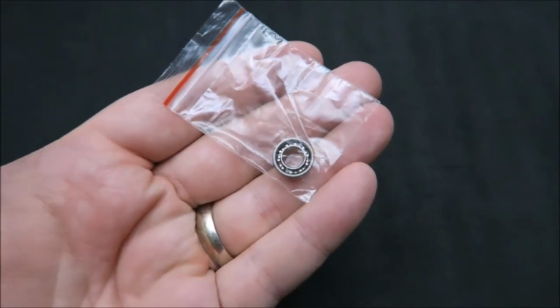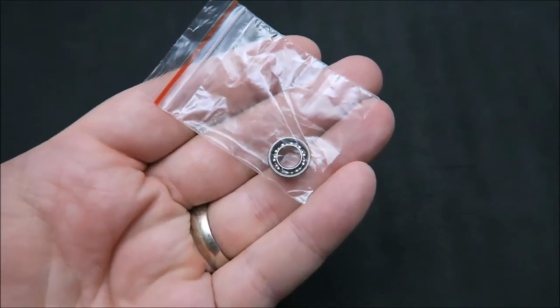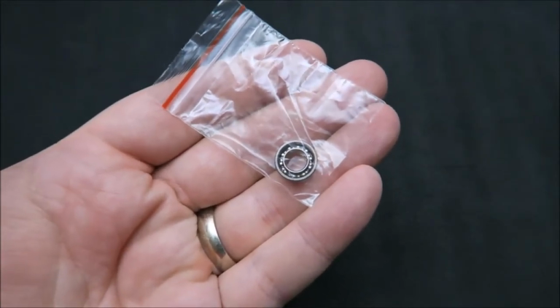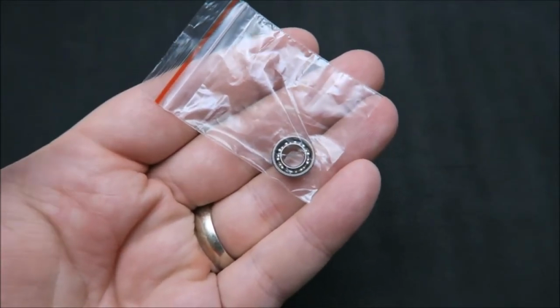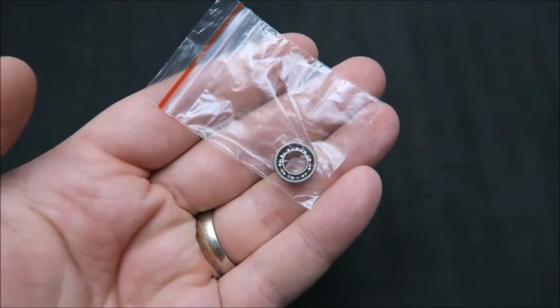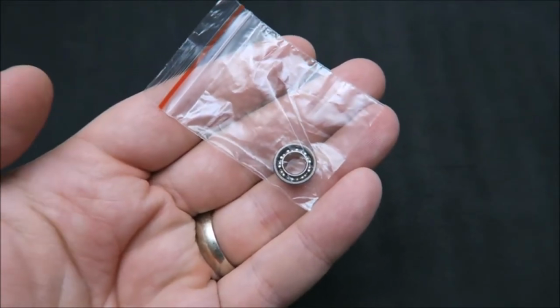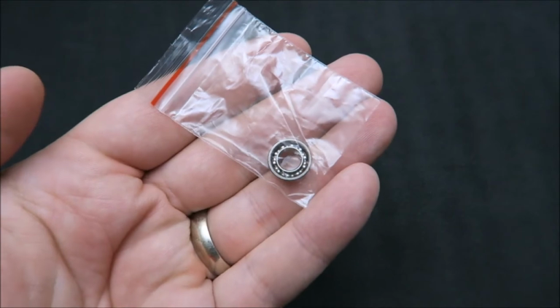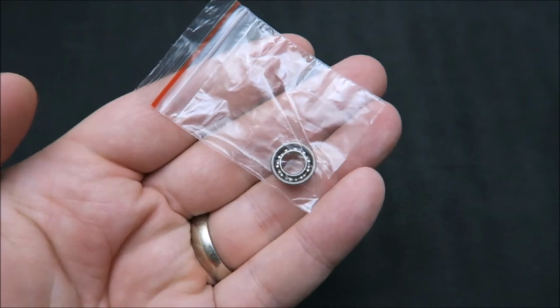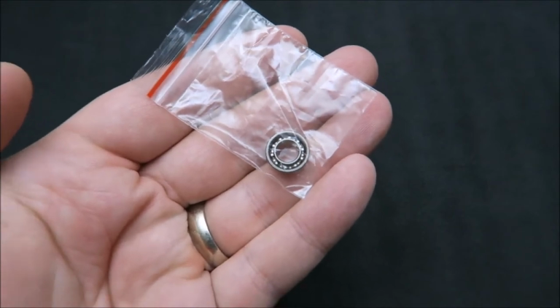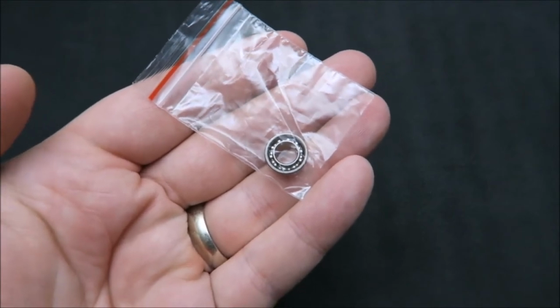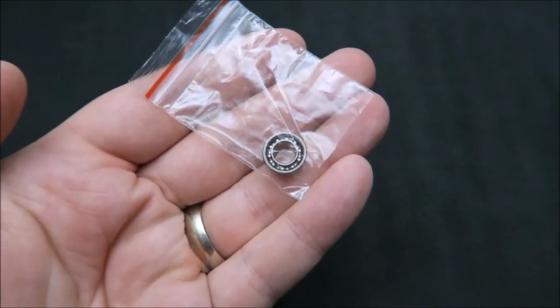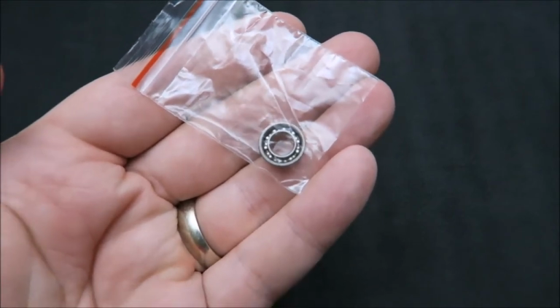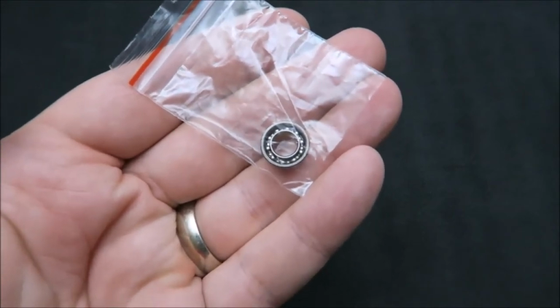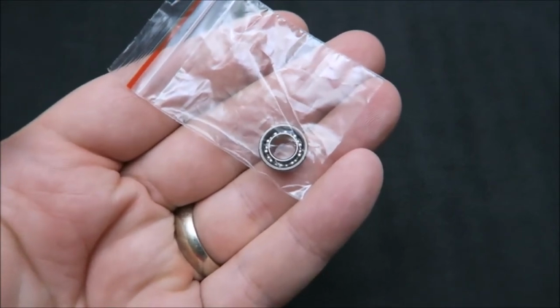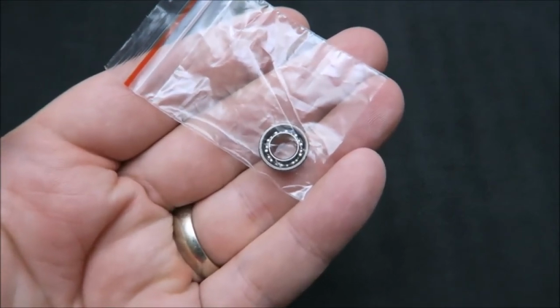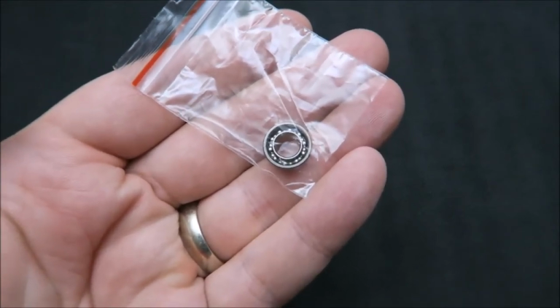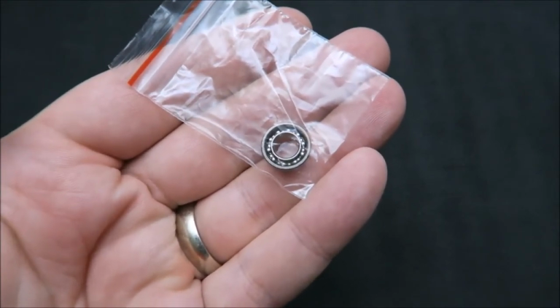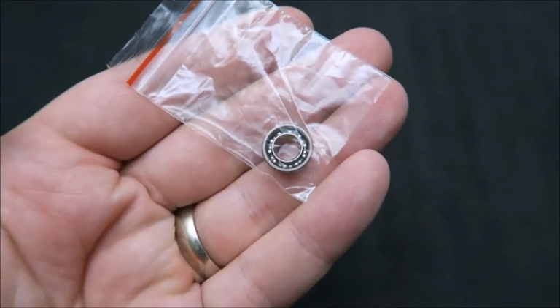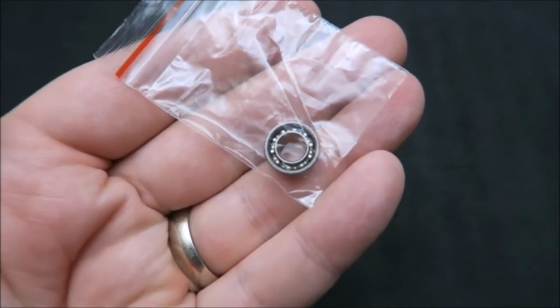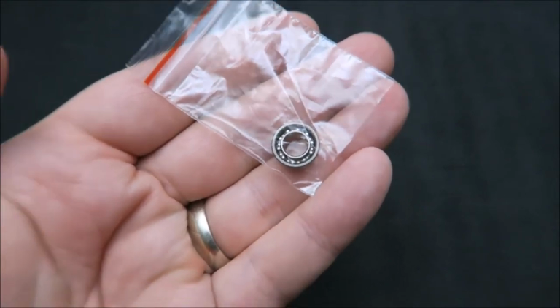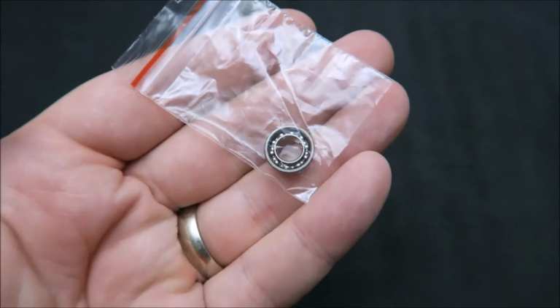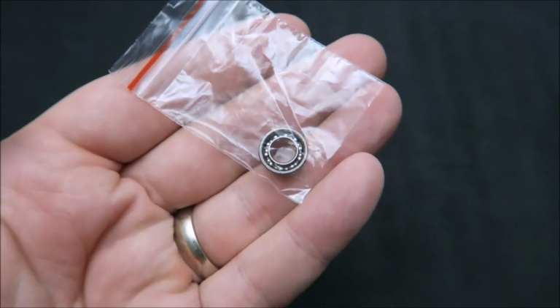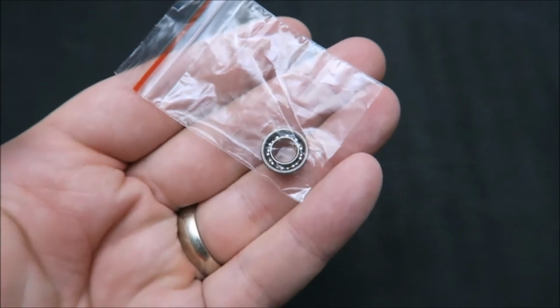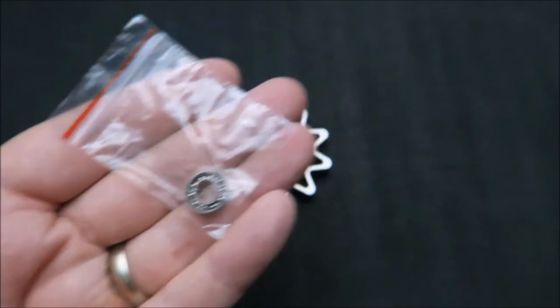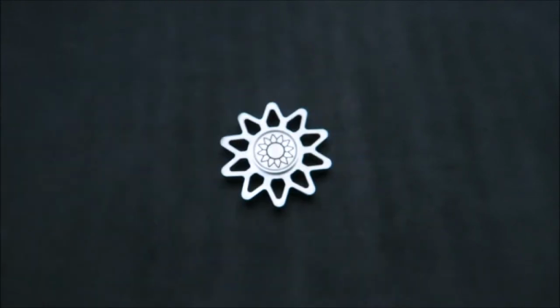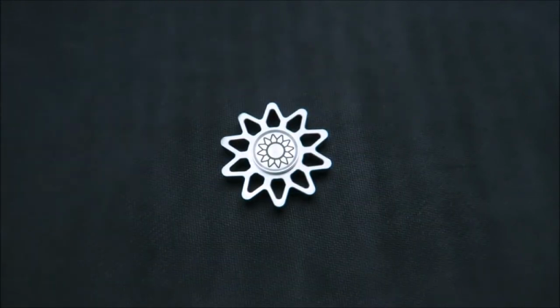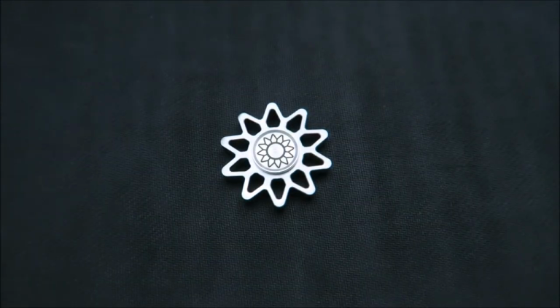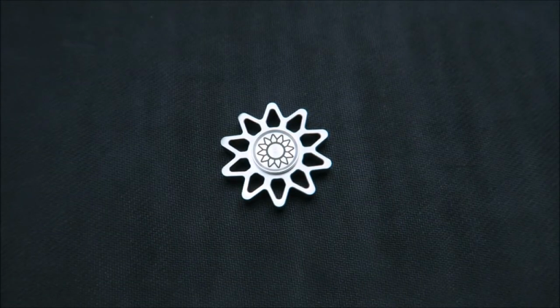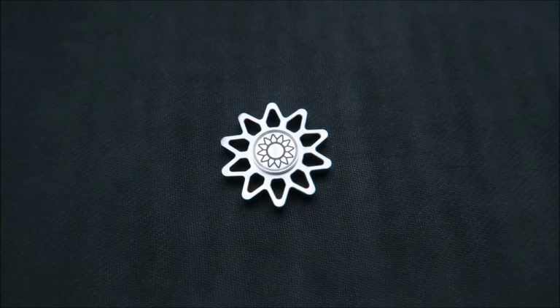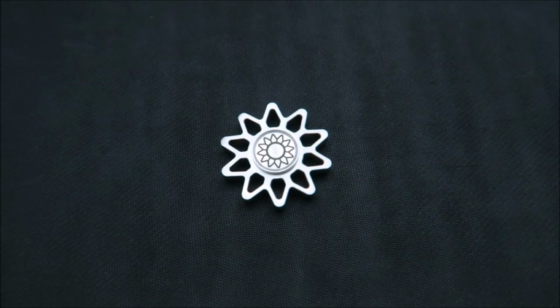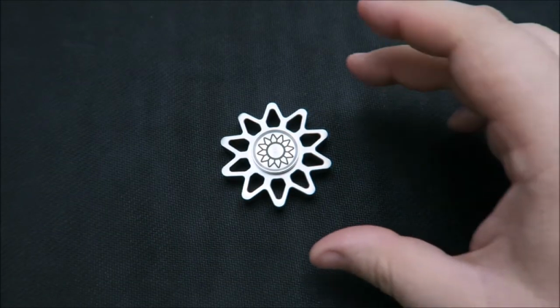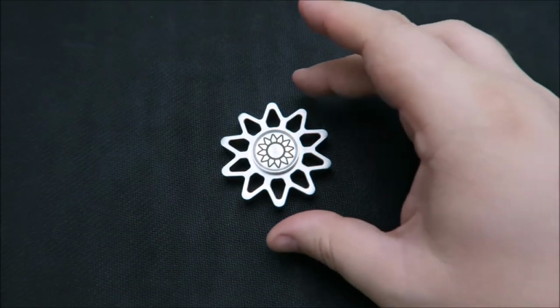Another bonus is that Revolvic actually ships them with an extra bearing. Everyone knows I'm a fan of extras with a spinner, and a bearing is a great addition because we've all dropped a spinner before and wrecked a bearing. With an extra one on hand you can easily swap it out with no problem.